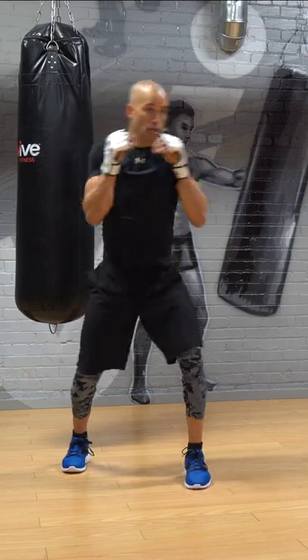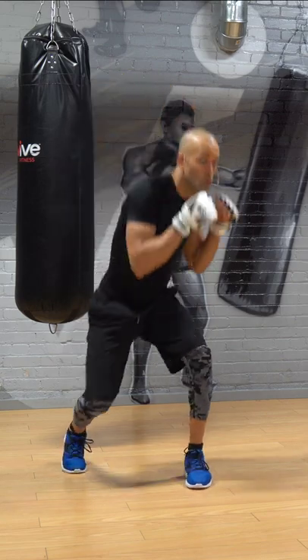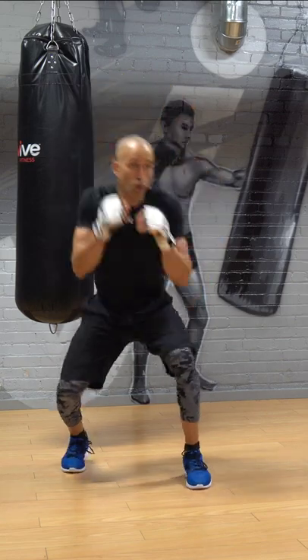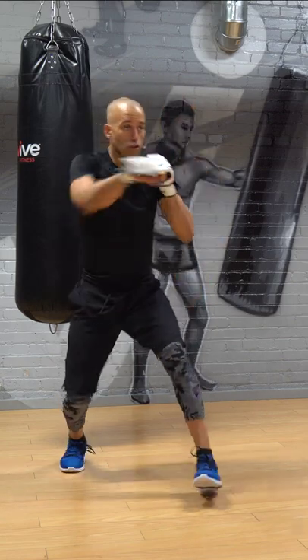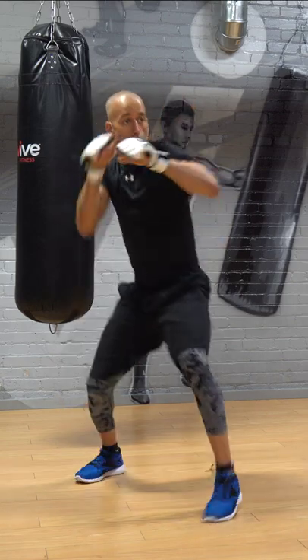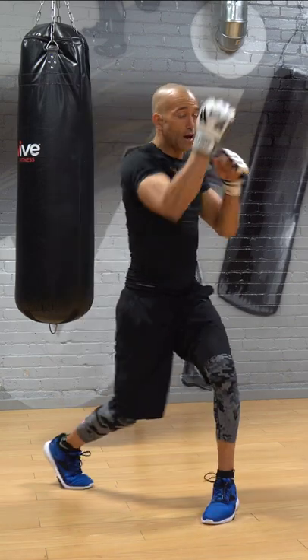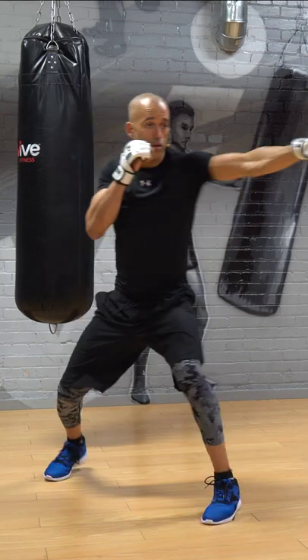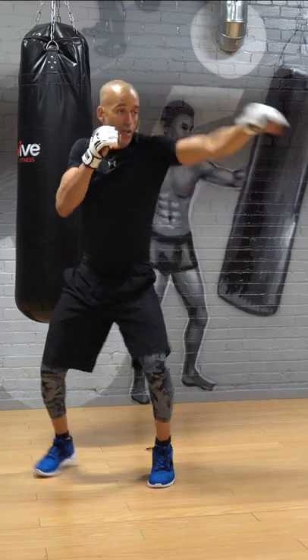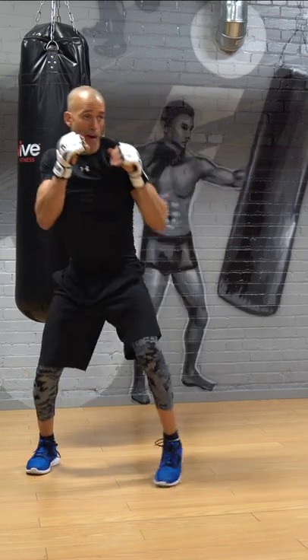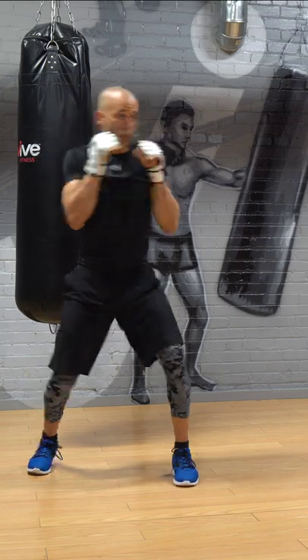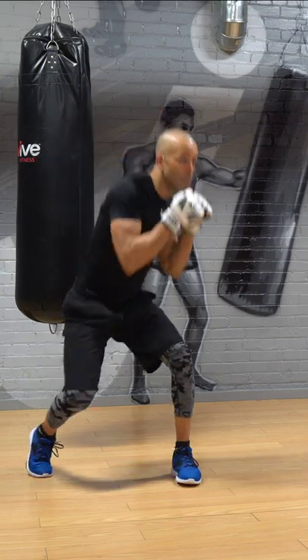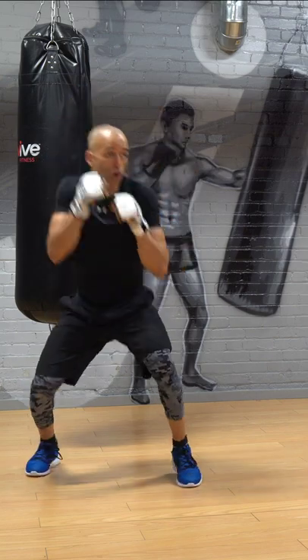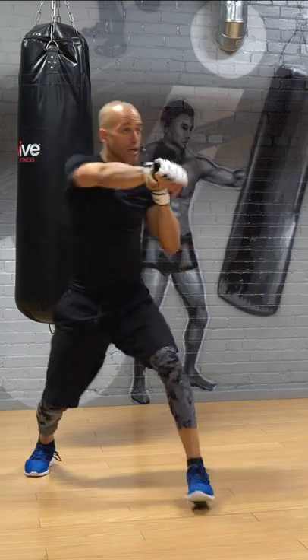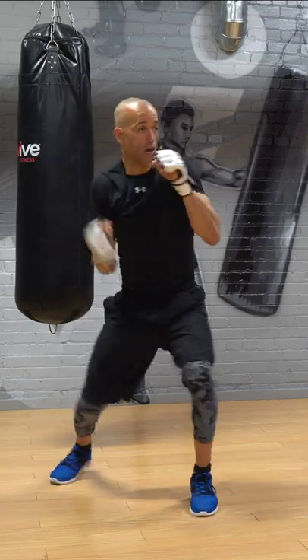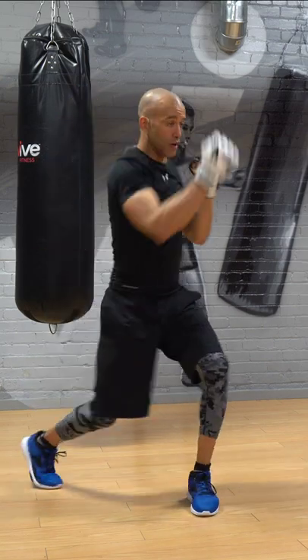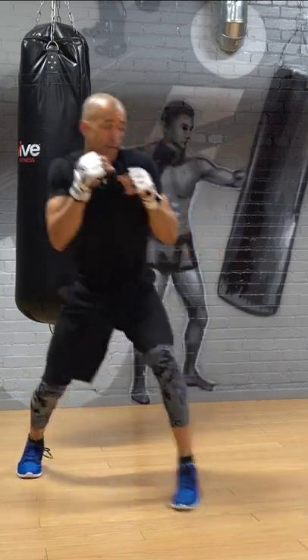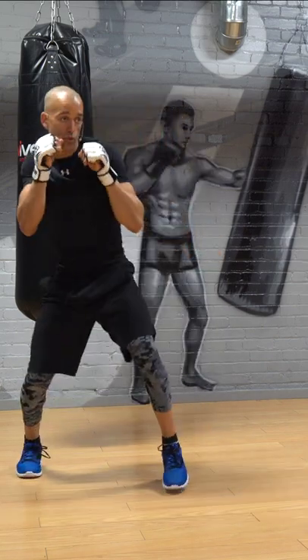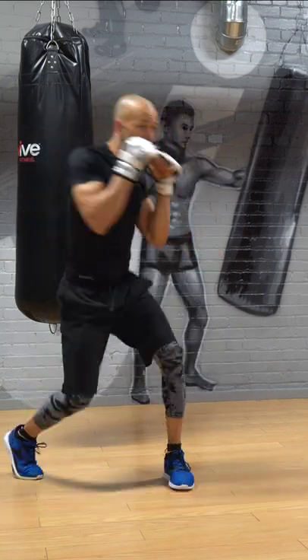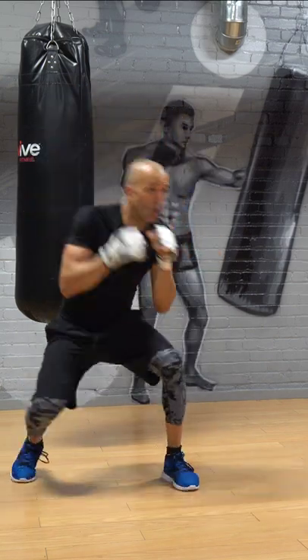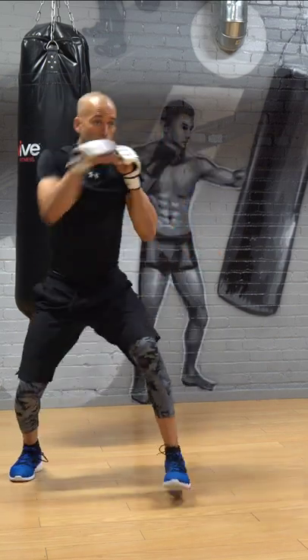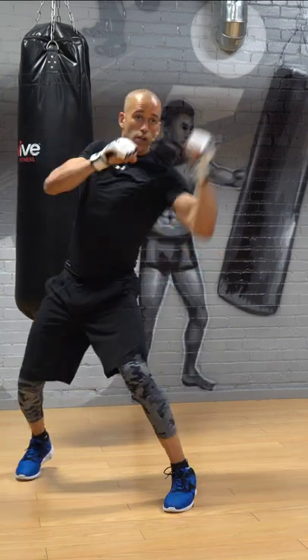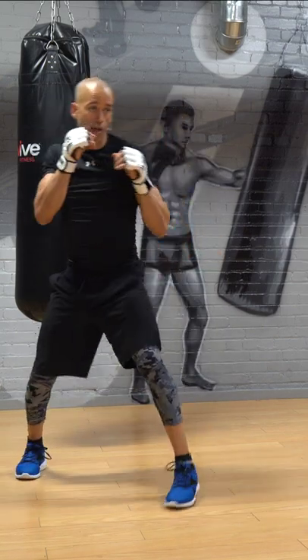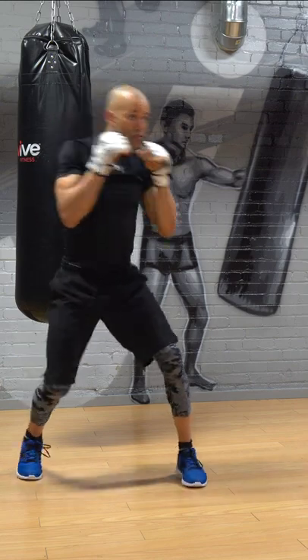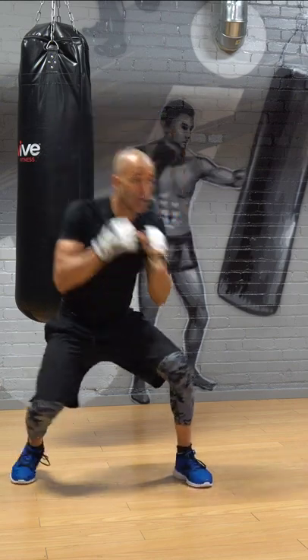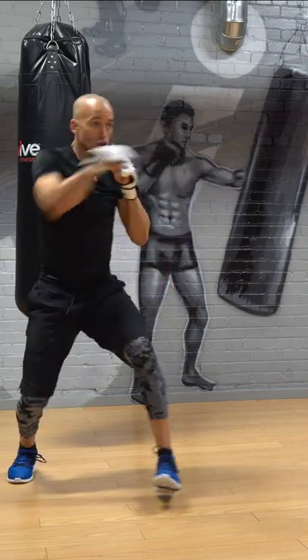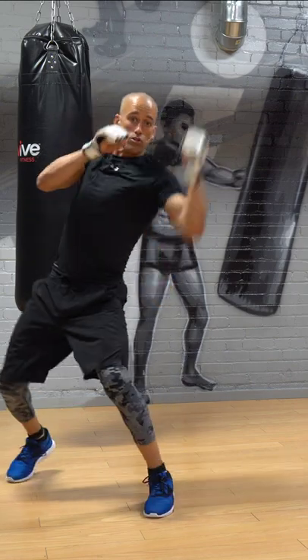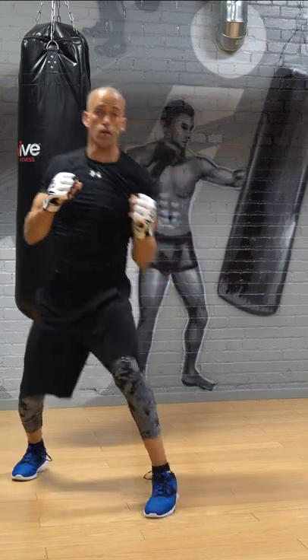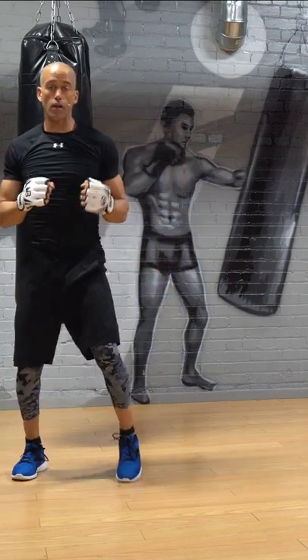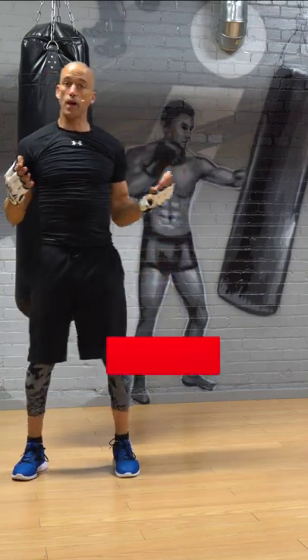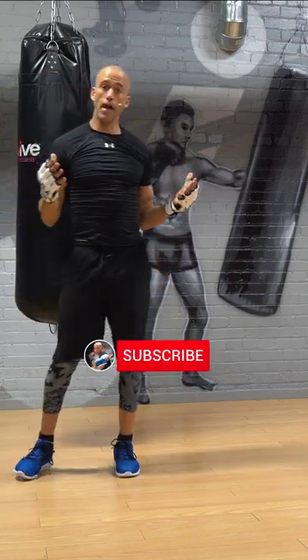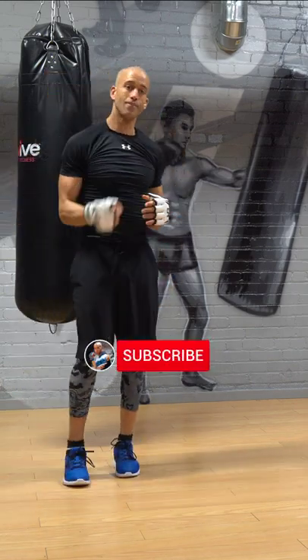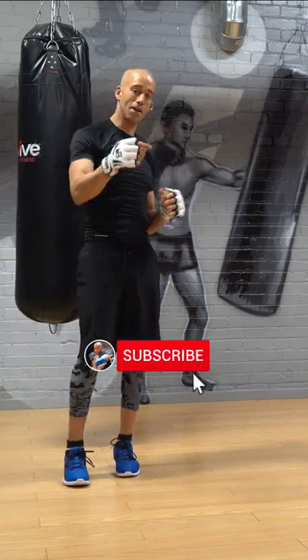Slip, roll, counter, get back into it. Slip, roll, counter, get back into it. And you can practice that right now.